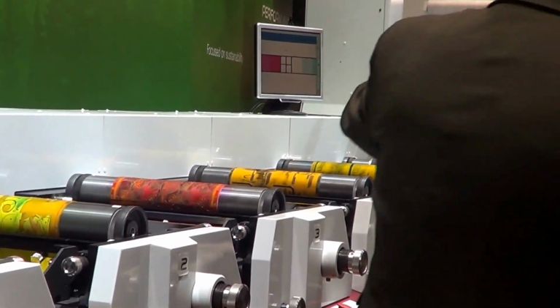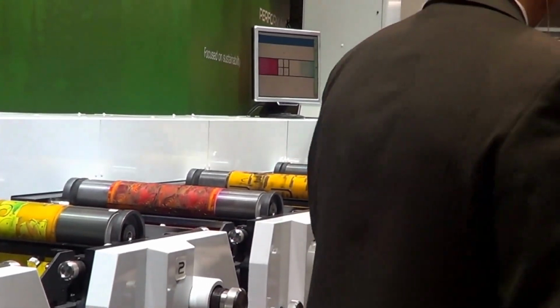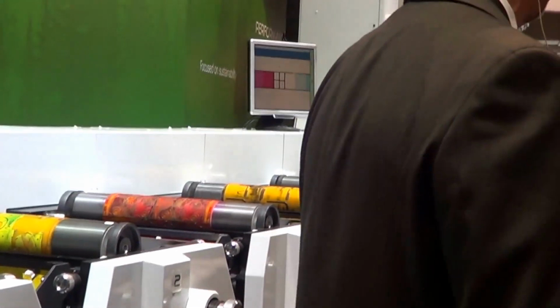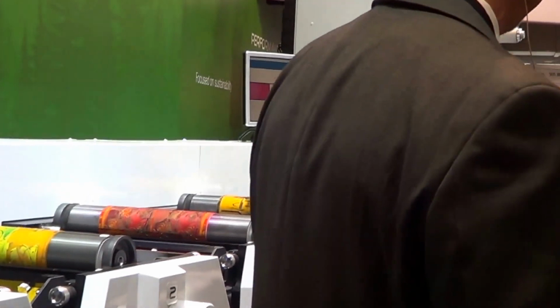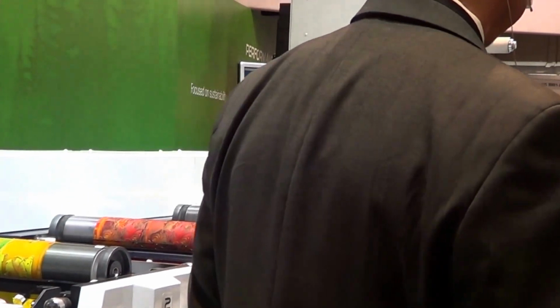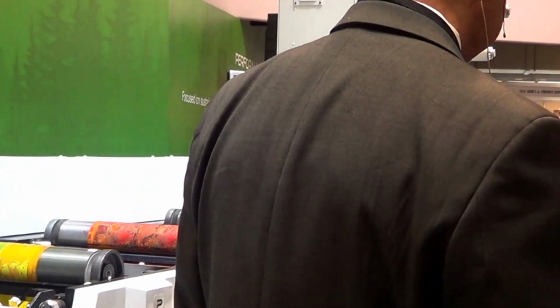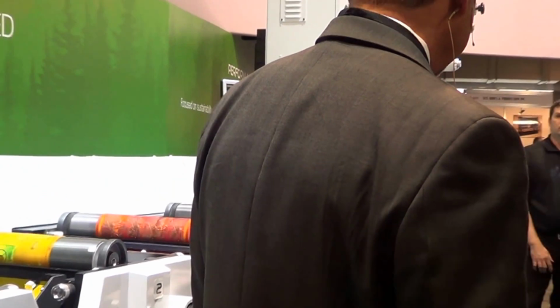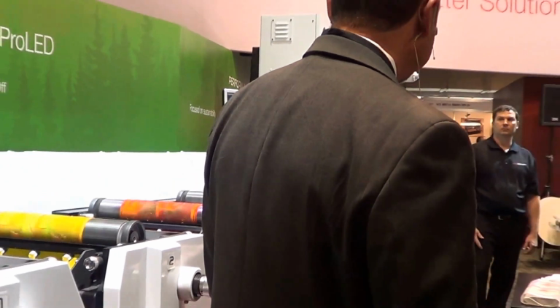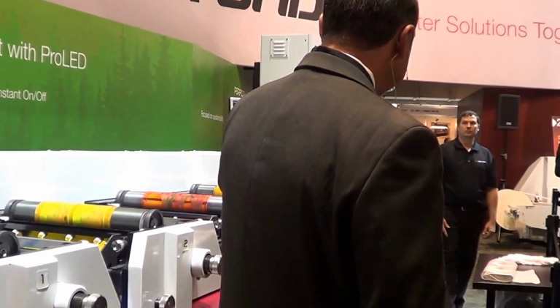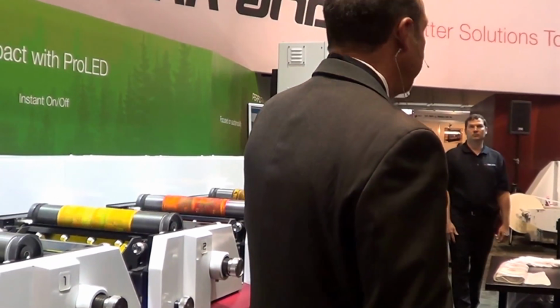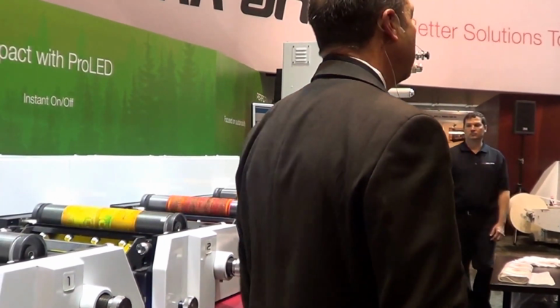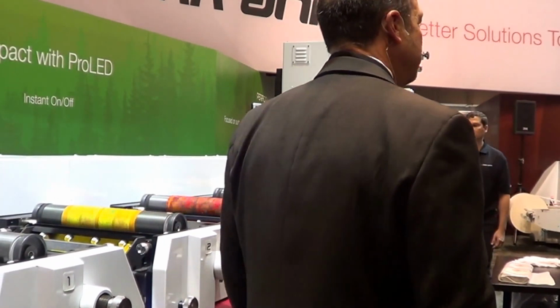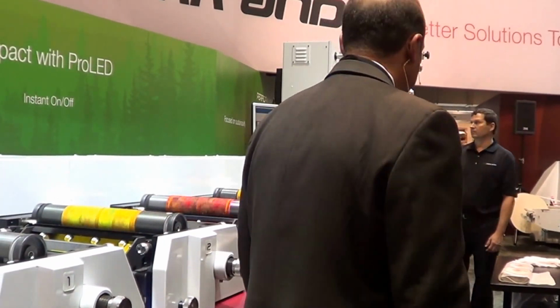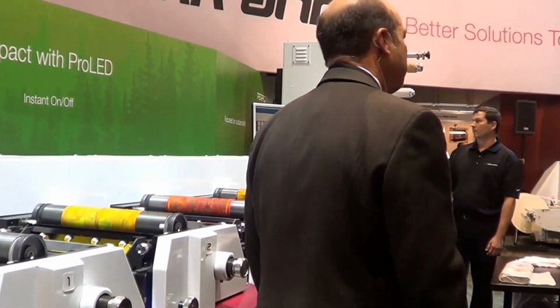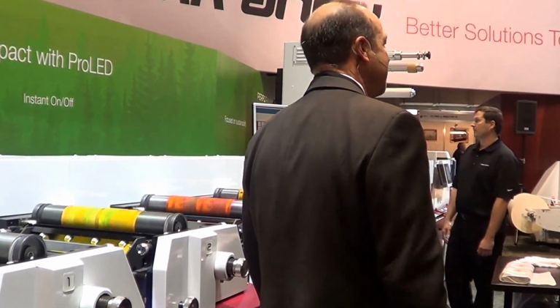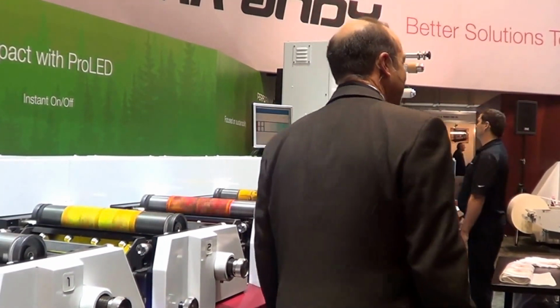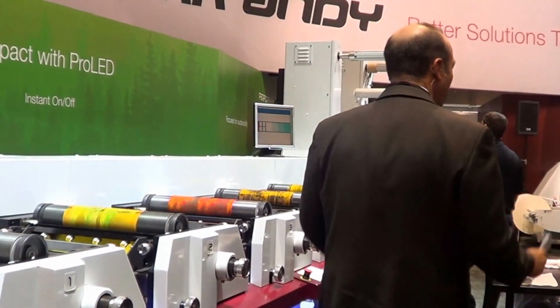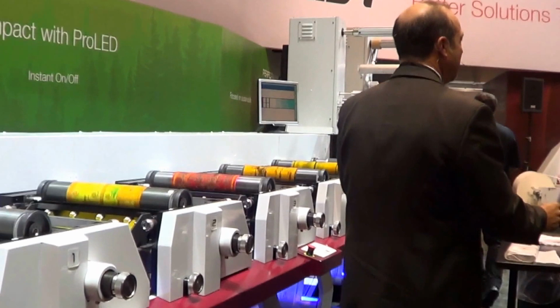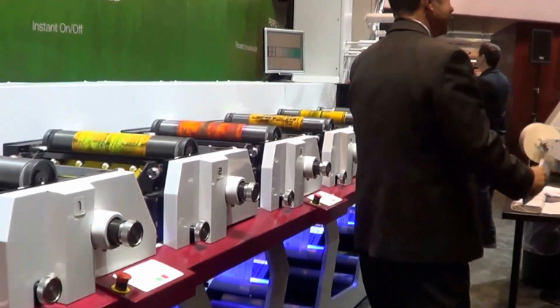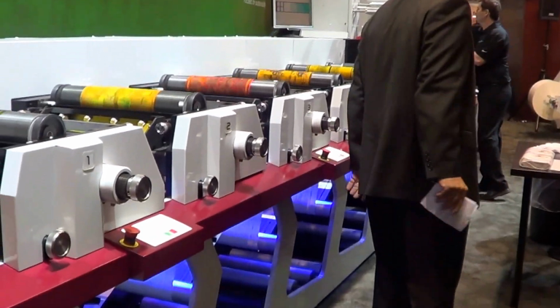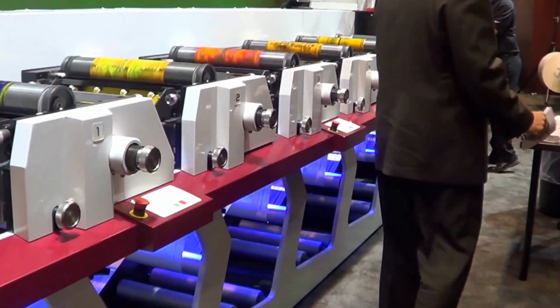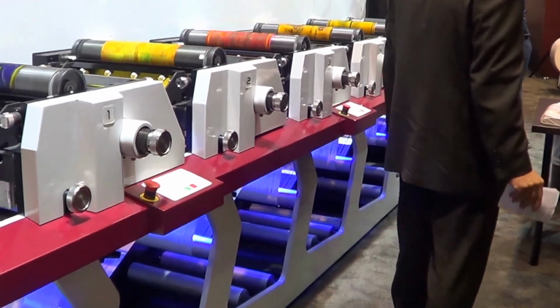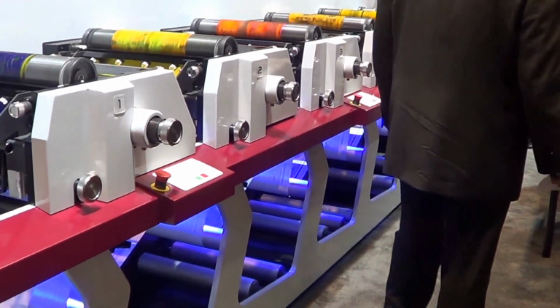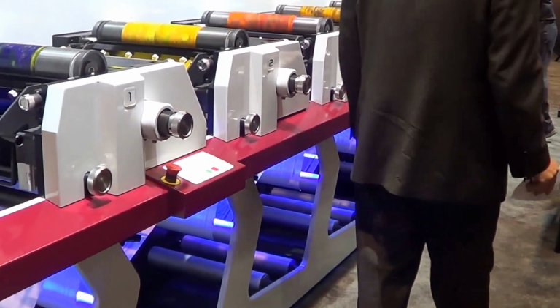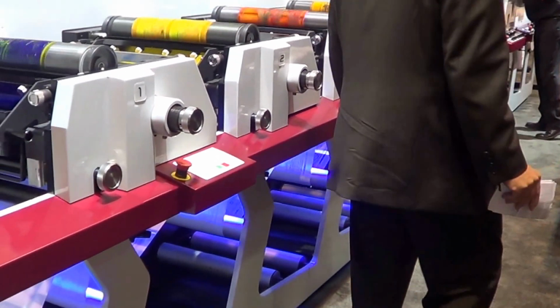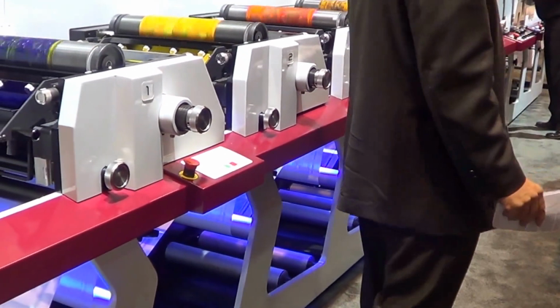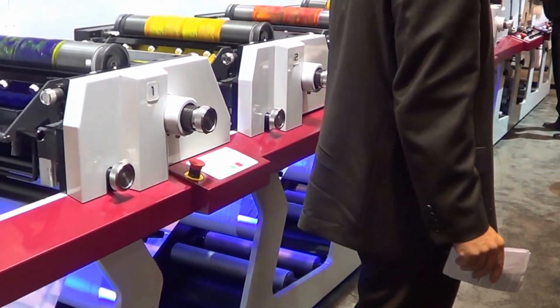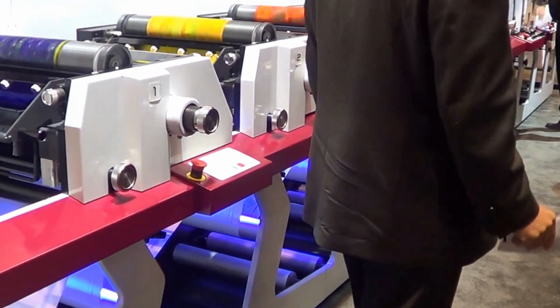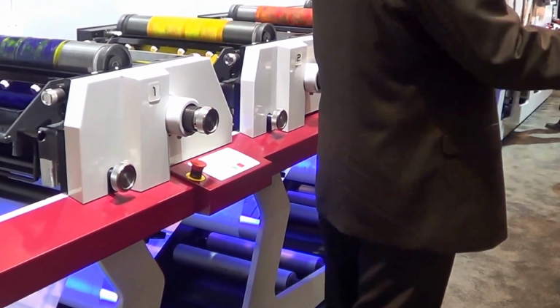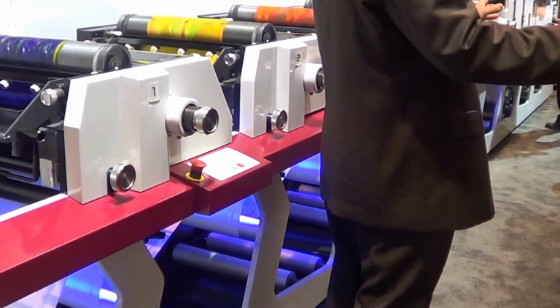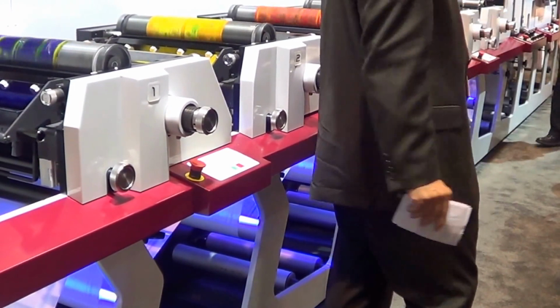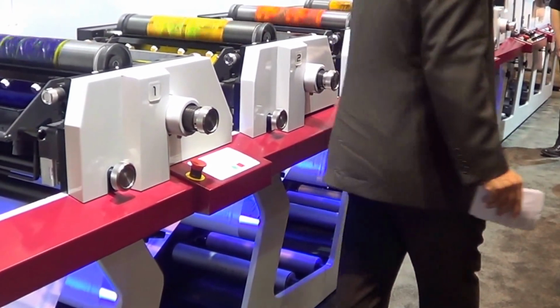Darren, without any further ado, let's start LED printing. Folks in front, click down below. There's the purple haze! But we're all still here. Remember — welcome to the future, and welcome to Pro-LED. Nobody went back to the 60s, right?